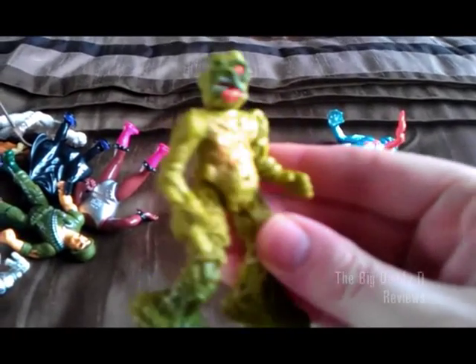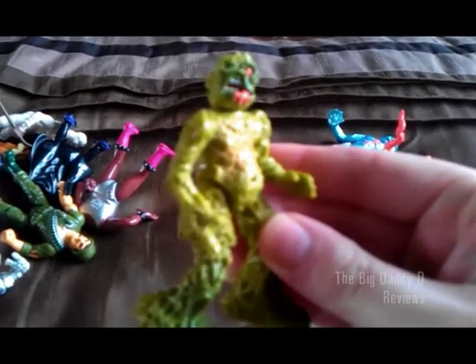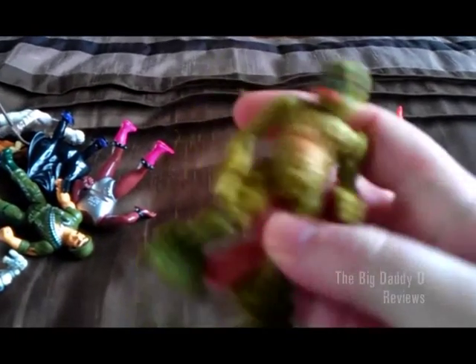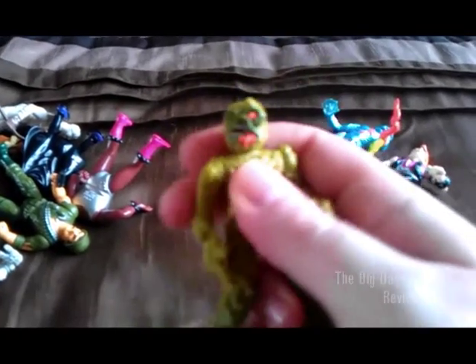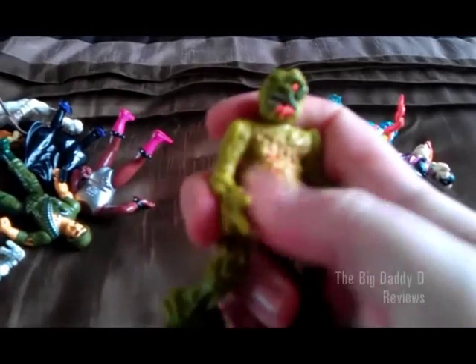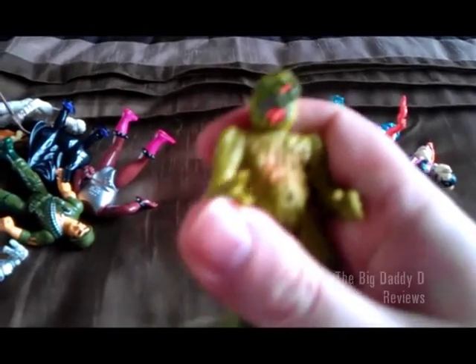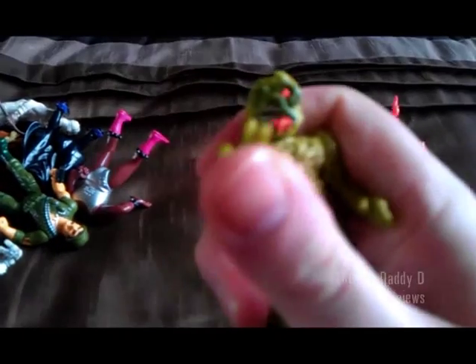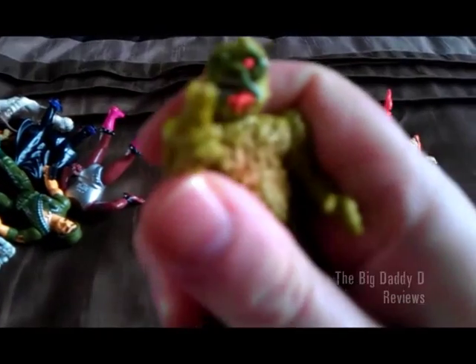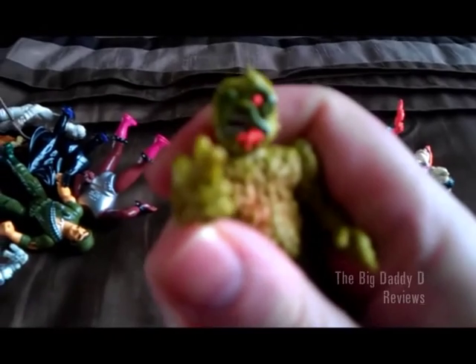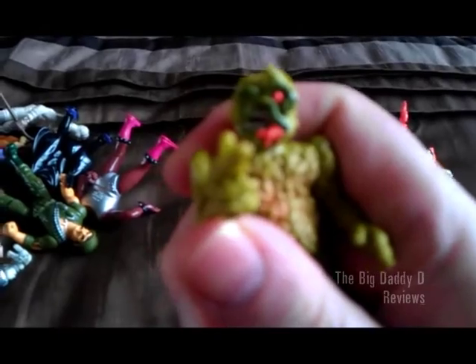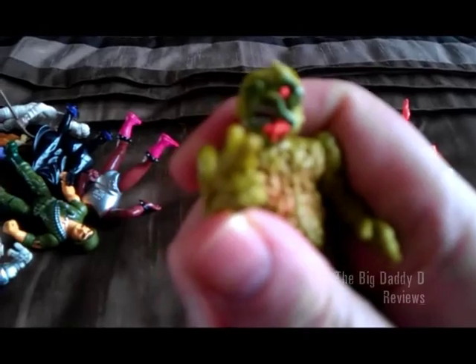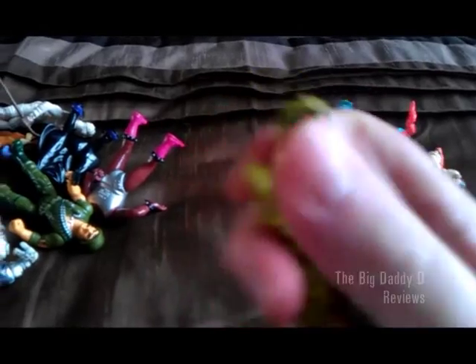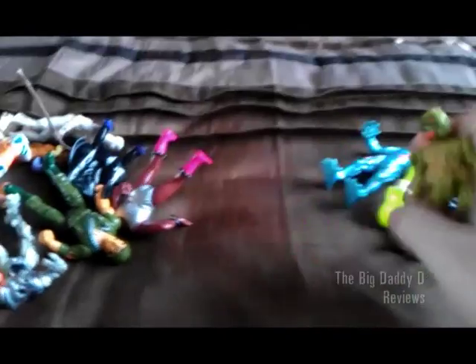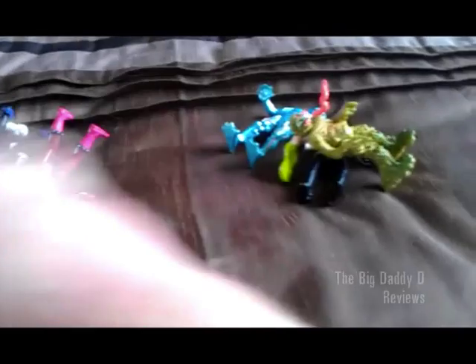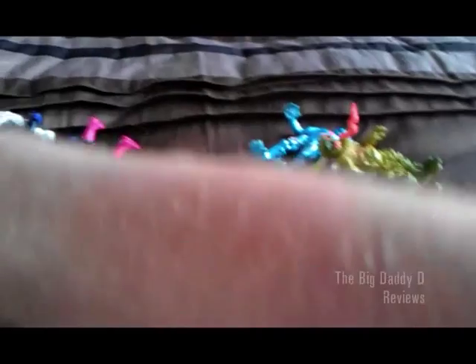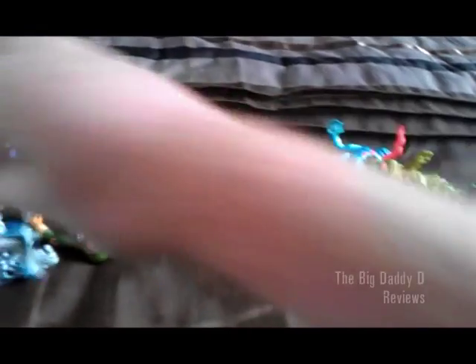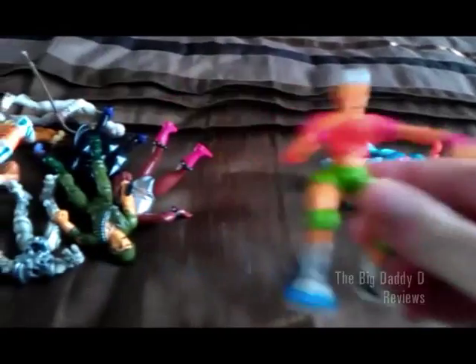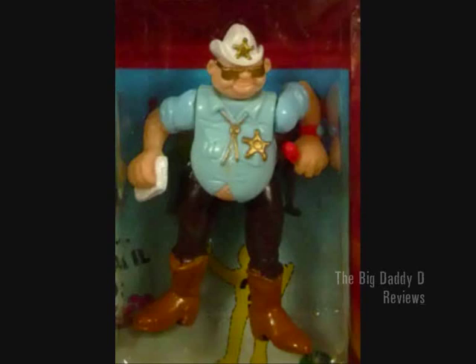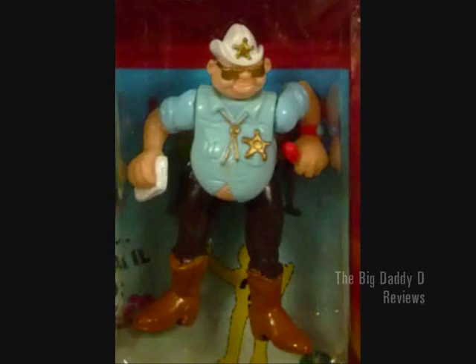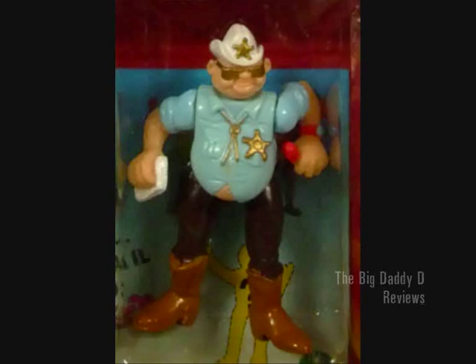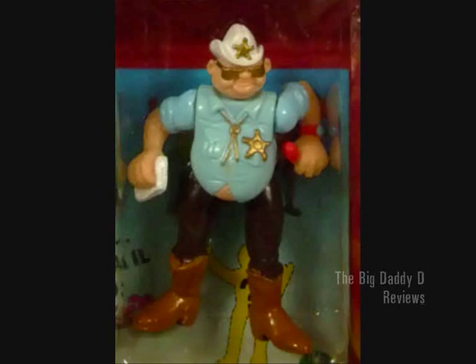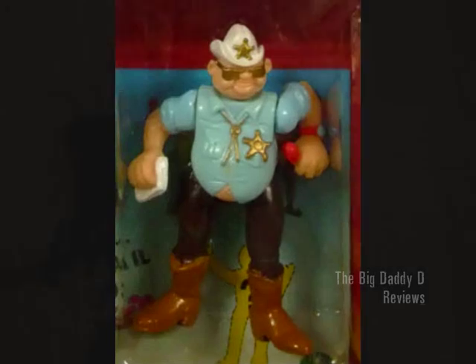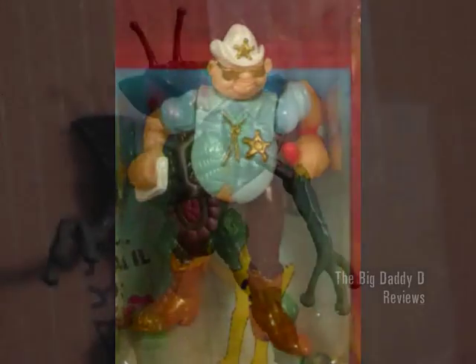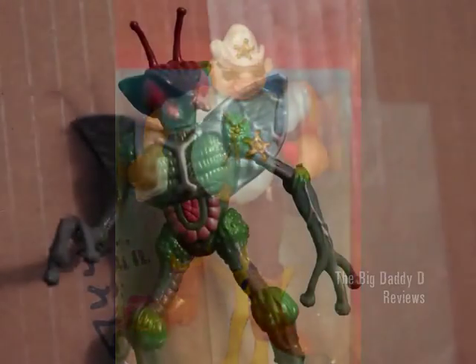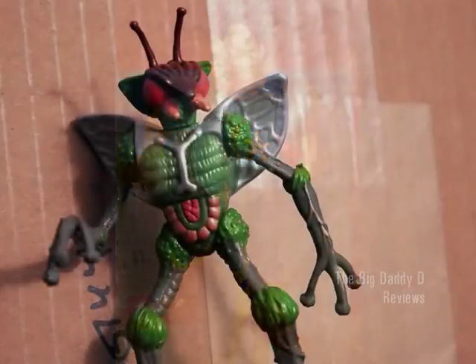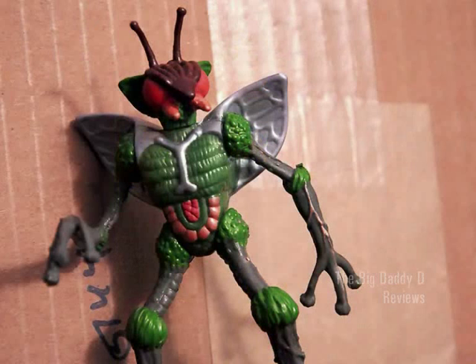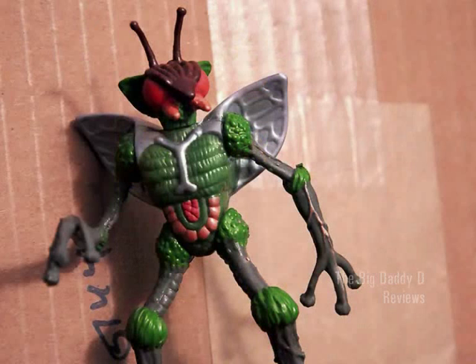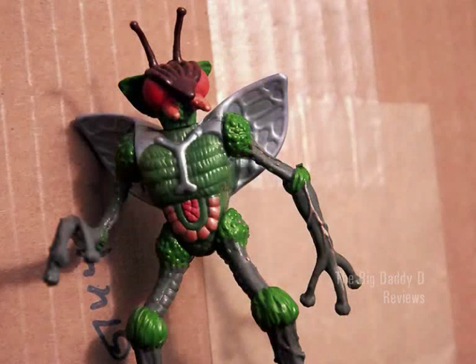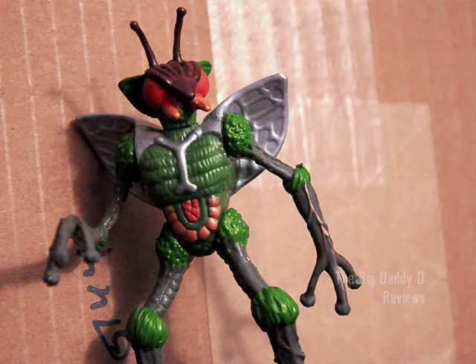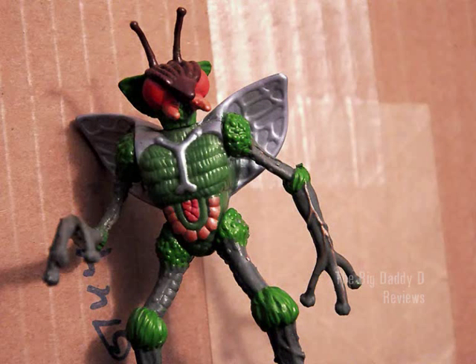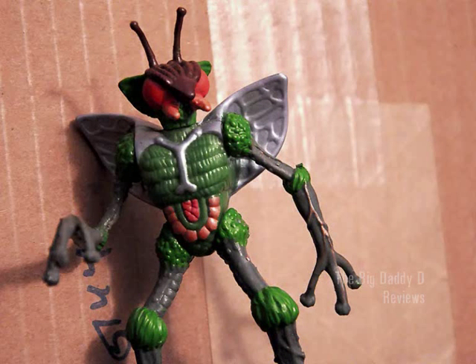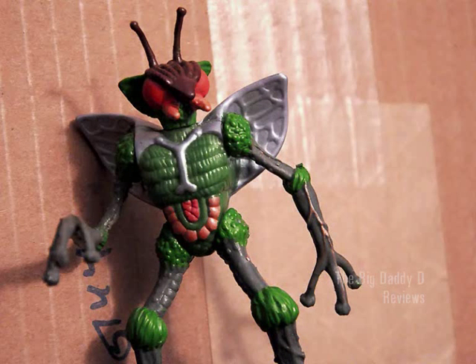Personally, I really liked the randomness of the figures chosen and how they ranged from your everyday overweight town sheriff to a monstrous humanoid fly. I mean, what the hell?